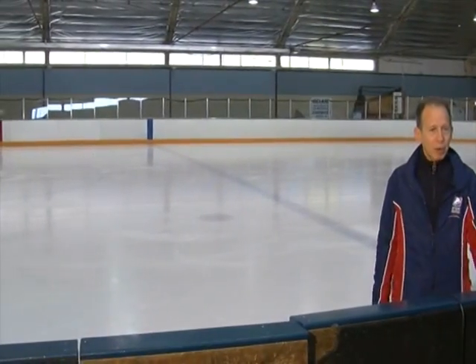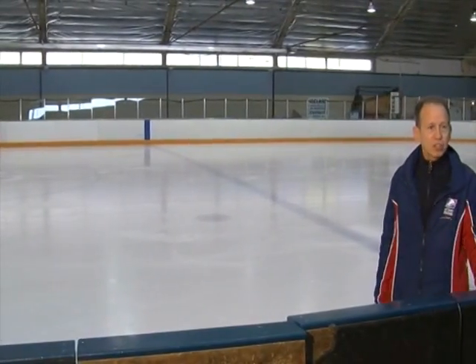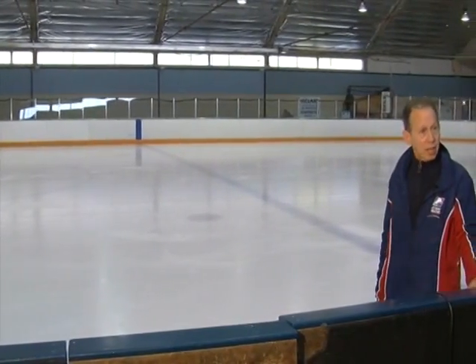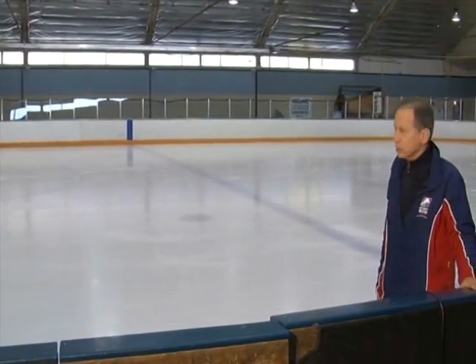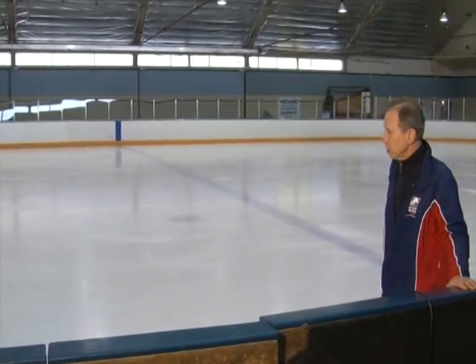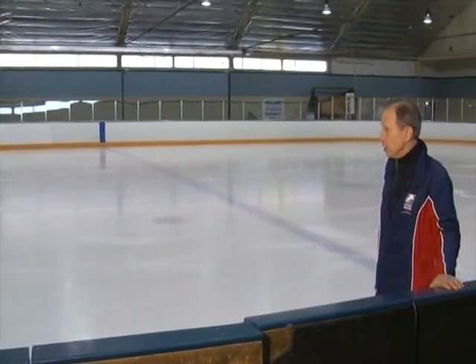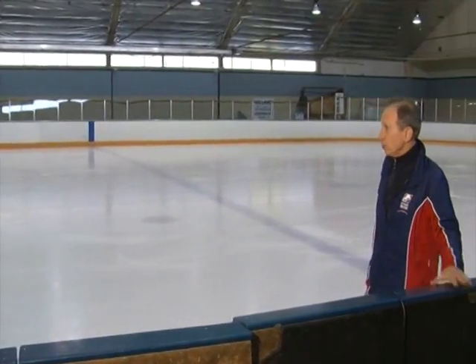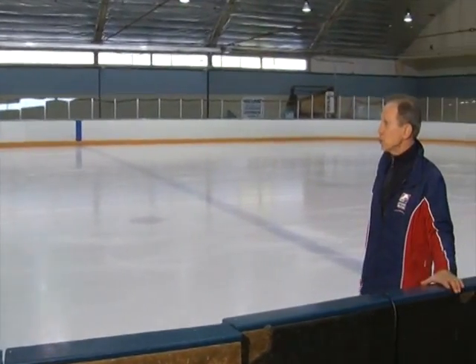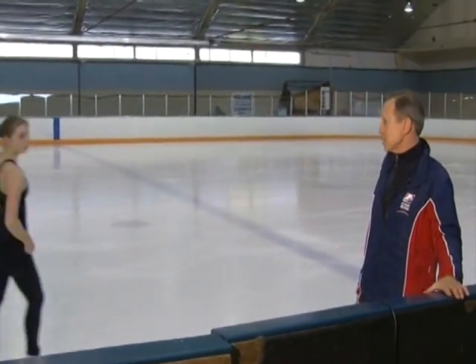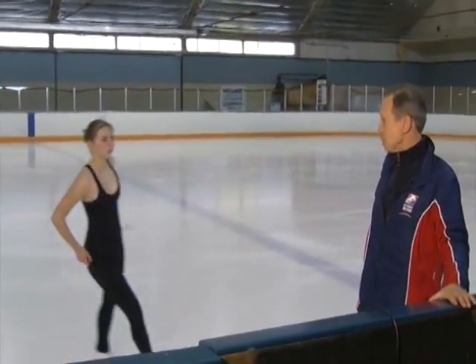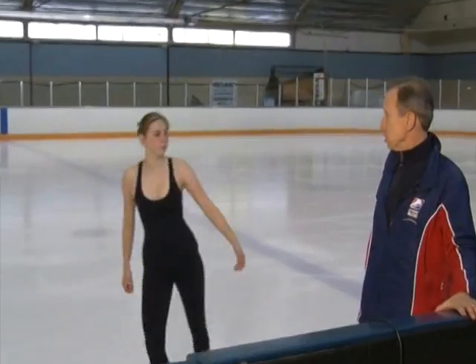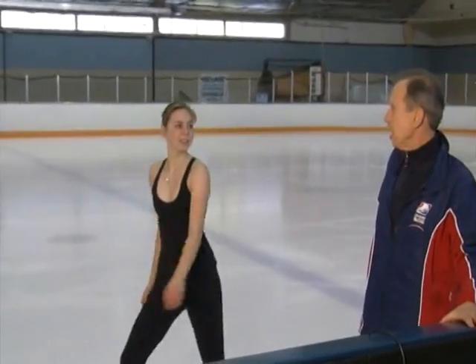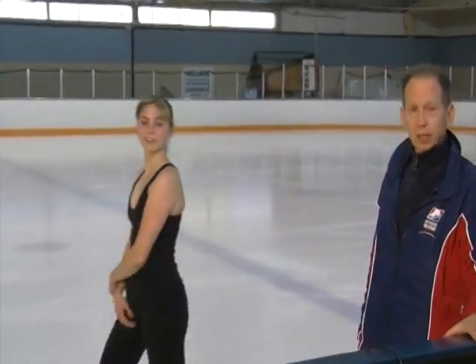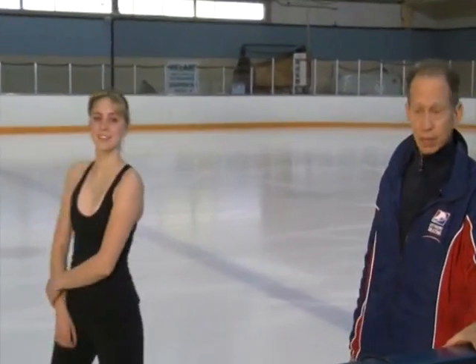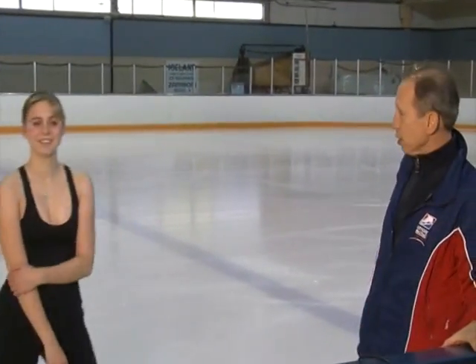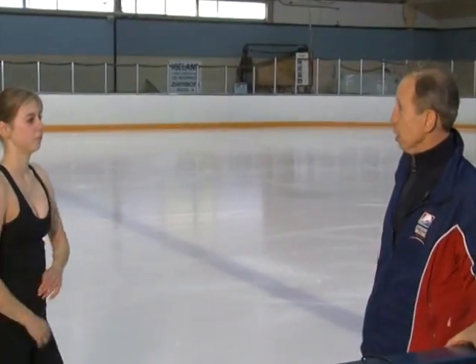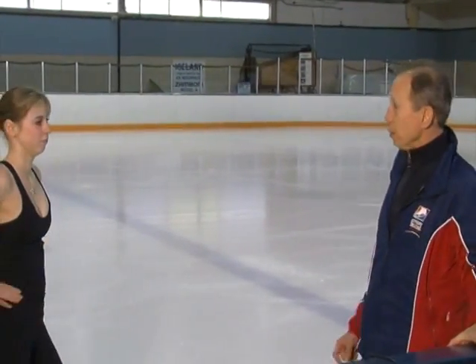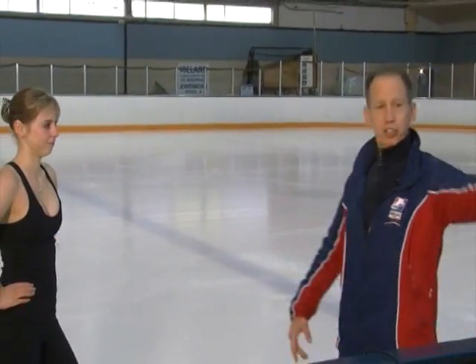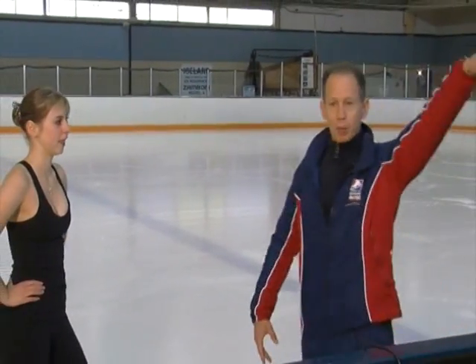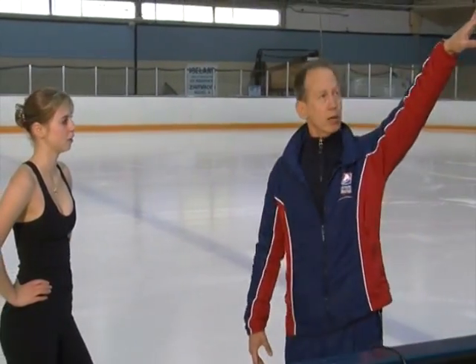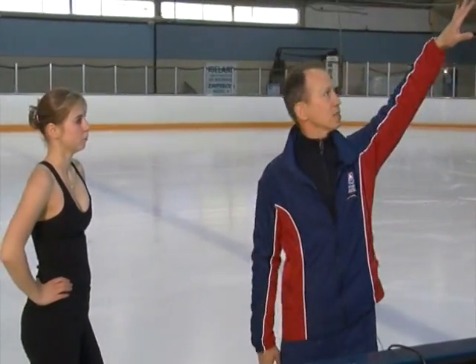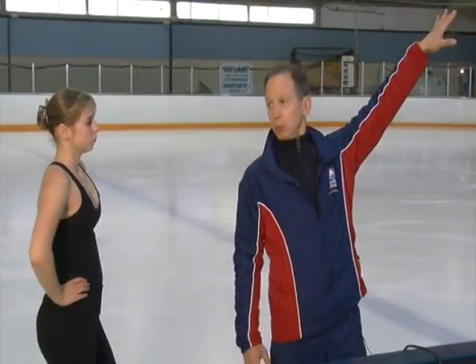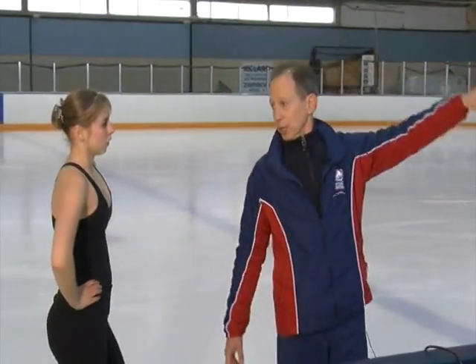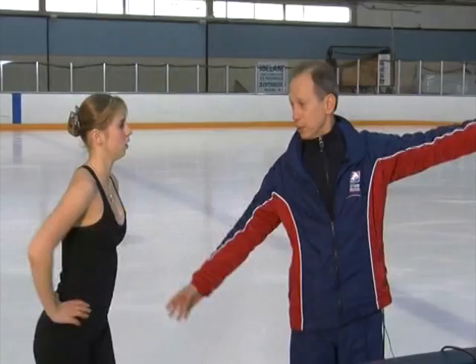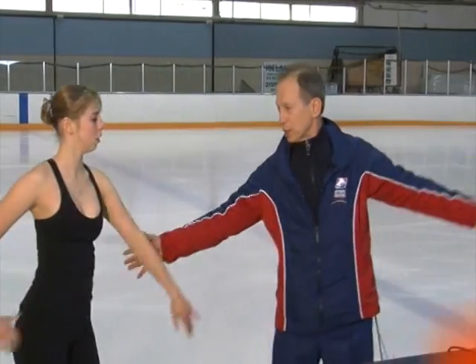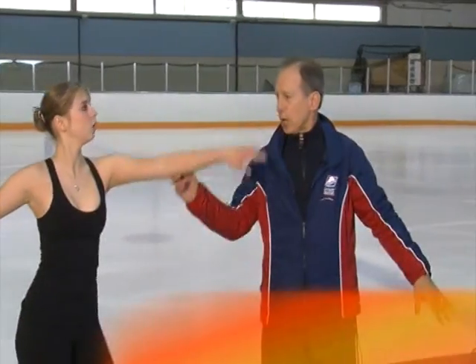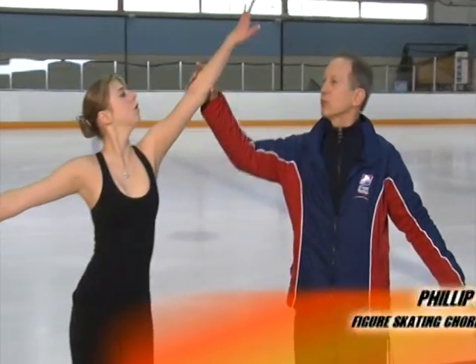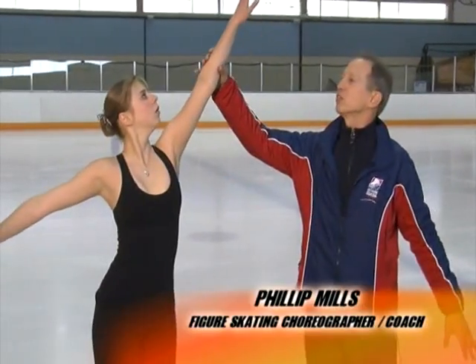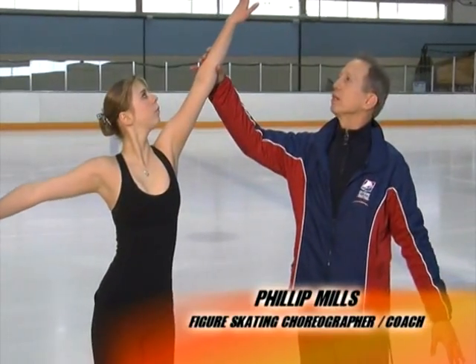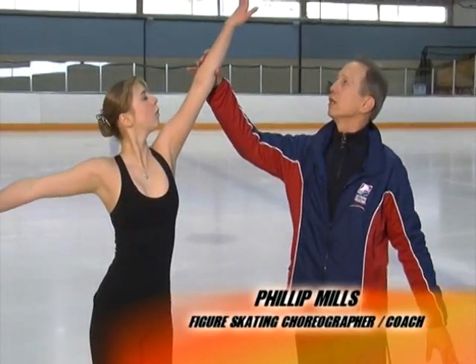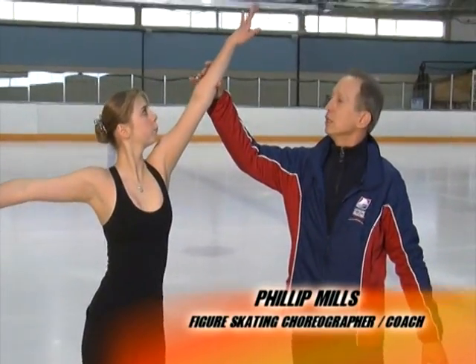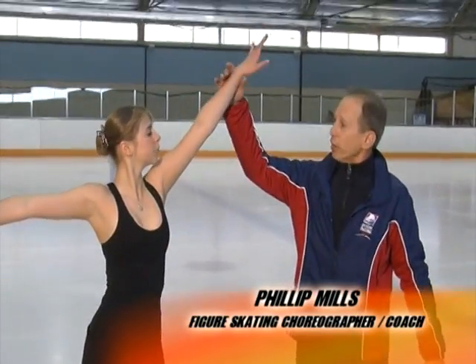Eight revolutions in the classic position, three revolutions in the side position, and the haircutter. You want to make sure that your arm in the haircutter has a little bit more line — it's a nicer line to it. Let's stretch that right there.